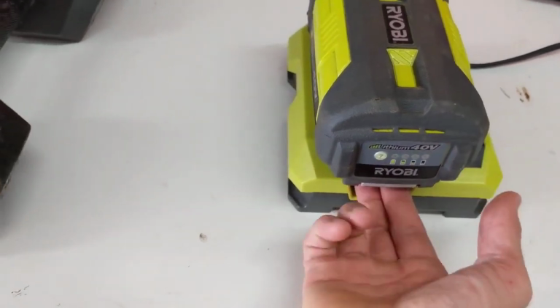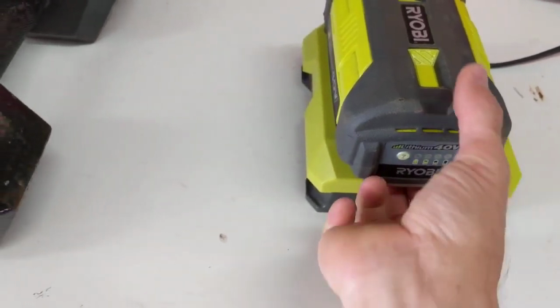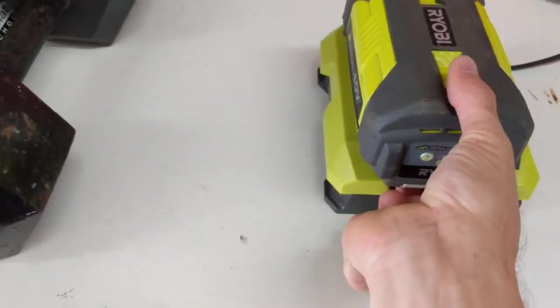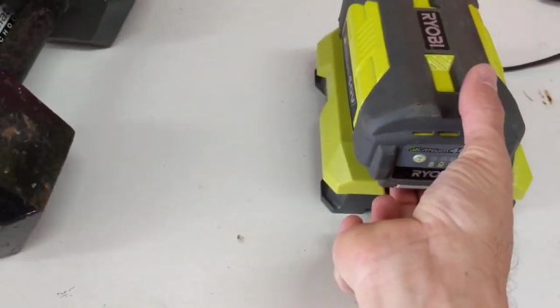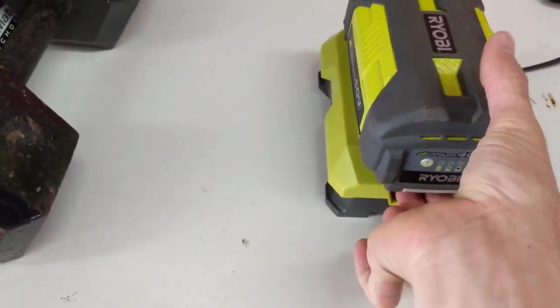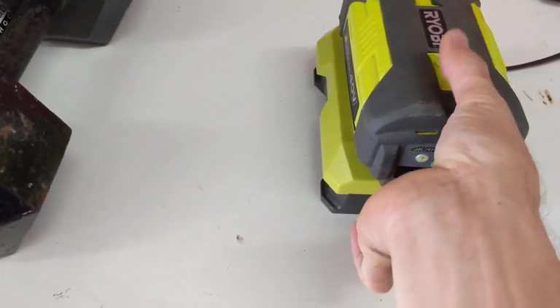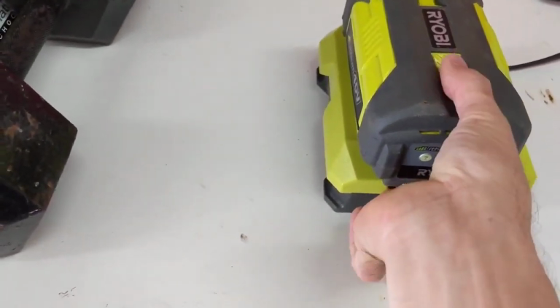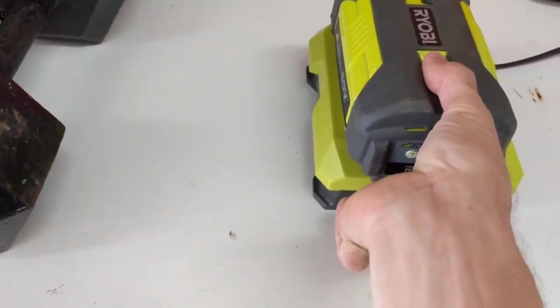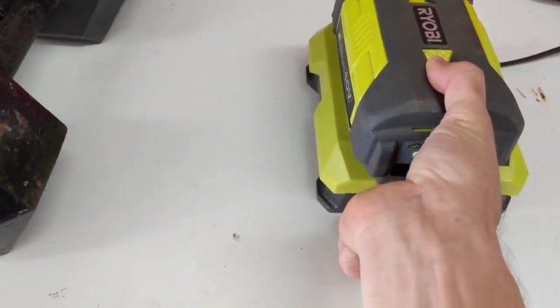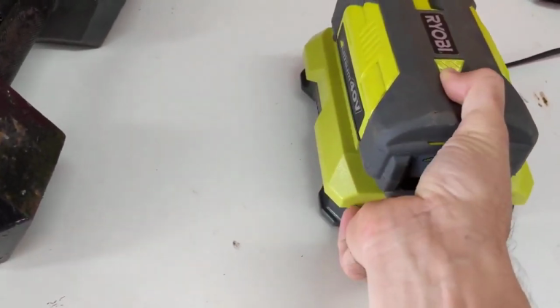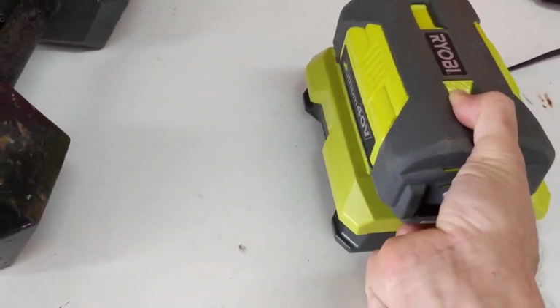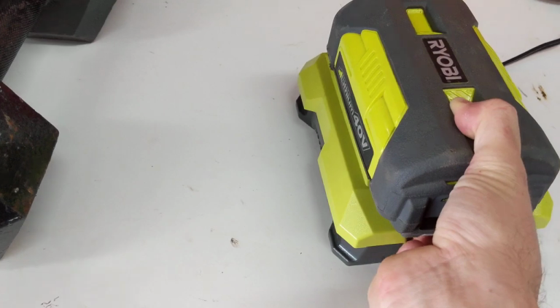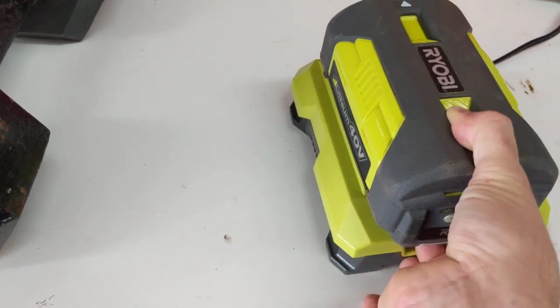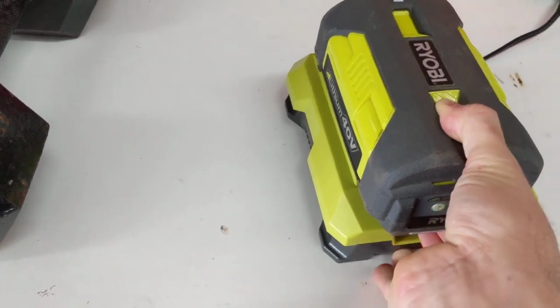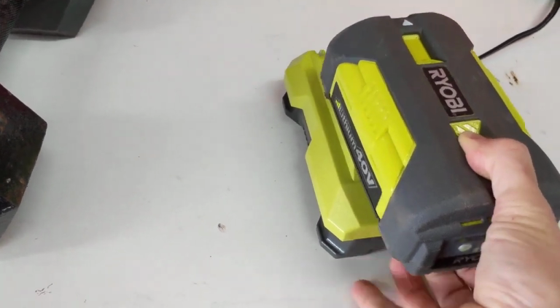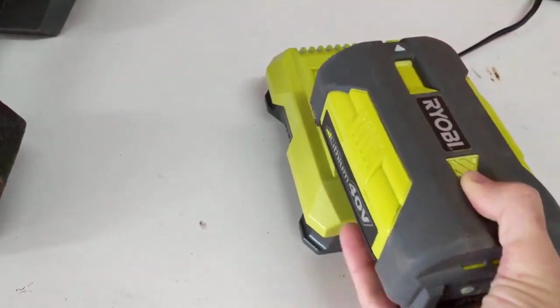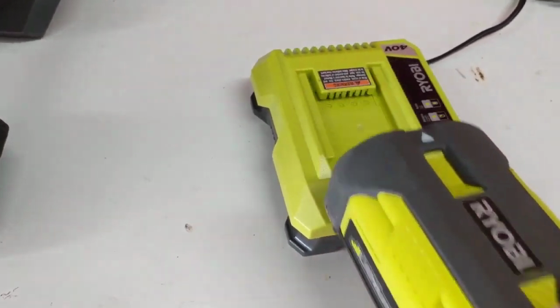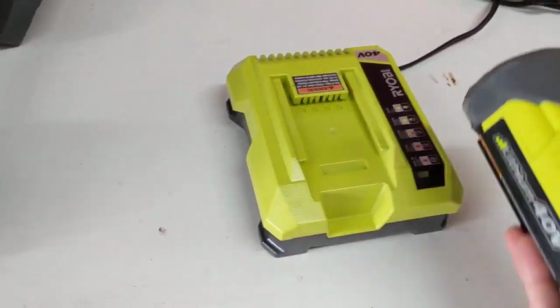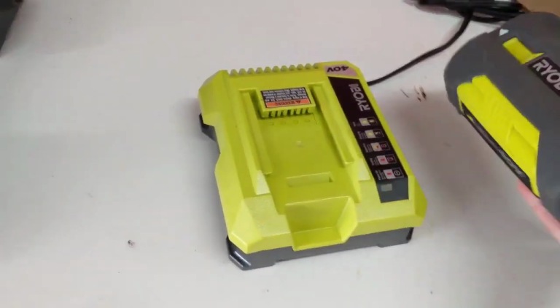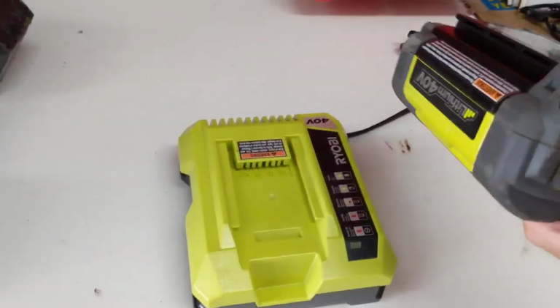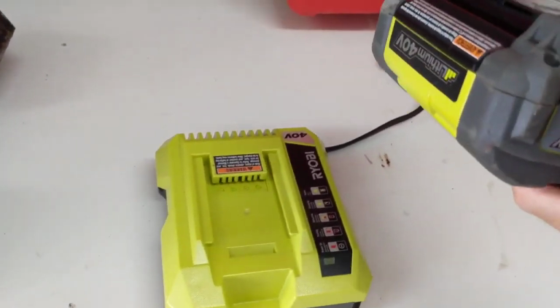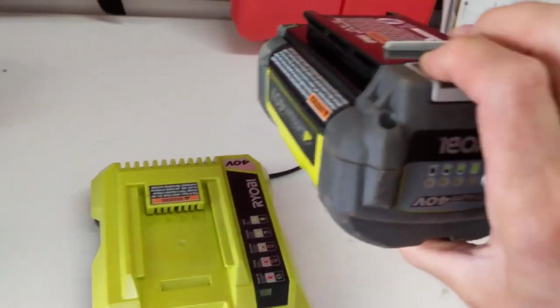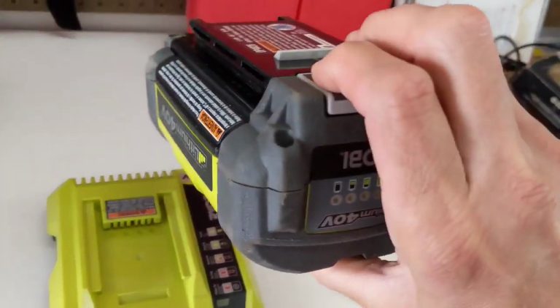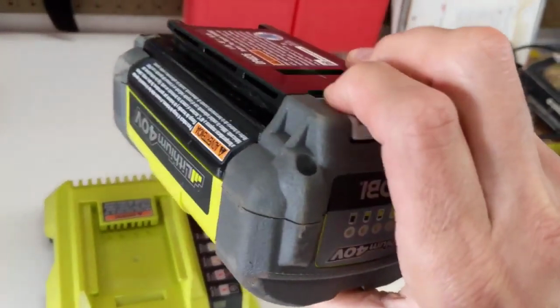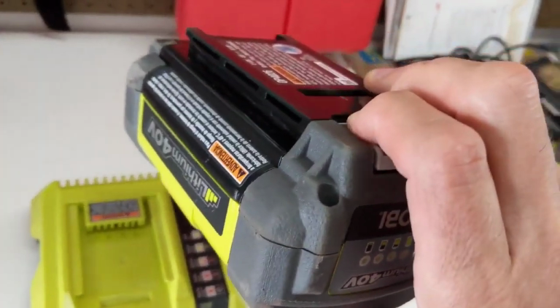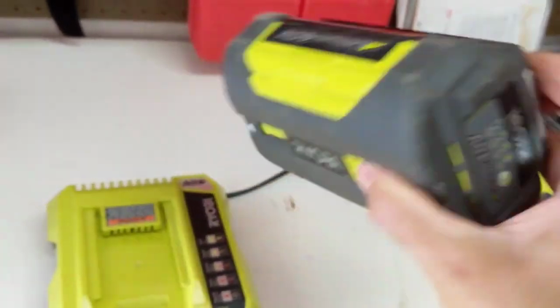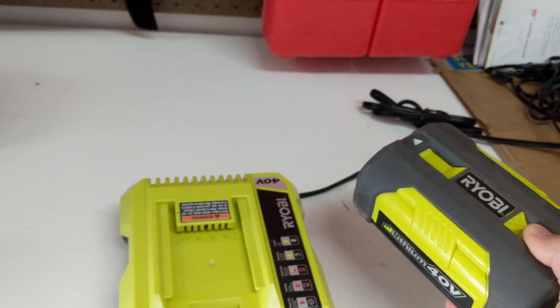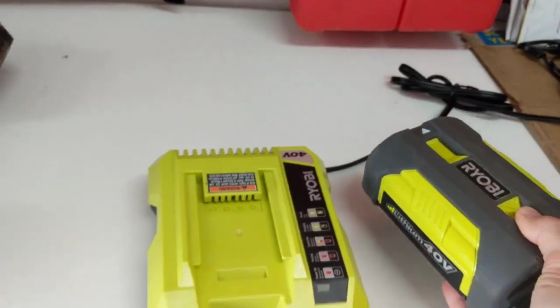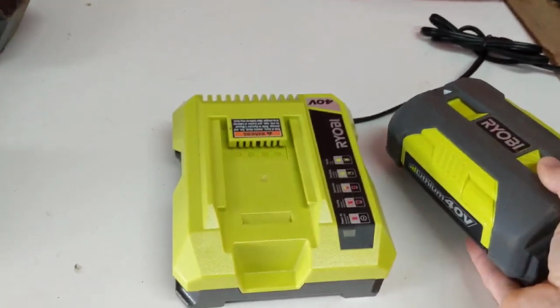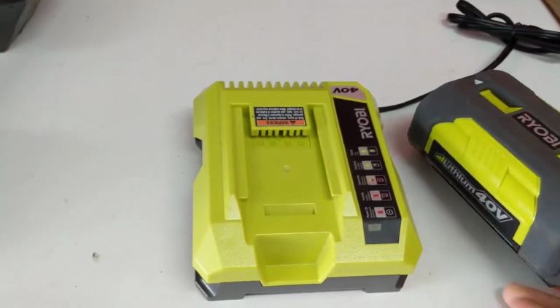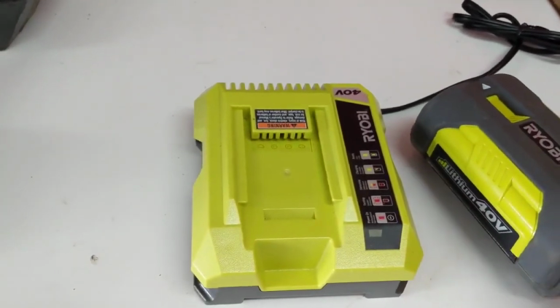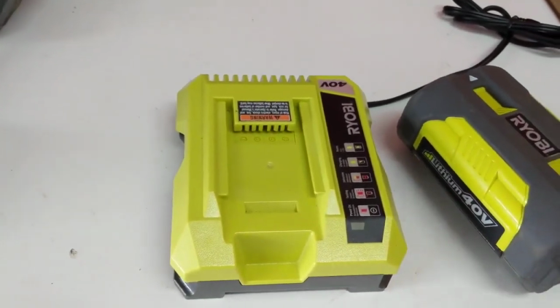So once again, push up on this — I like to just squeeze the battery here and then pull it out just like that. So squeeze and pull. Alright, thanks for watching.